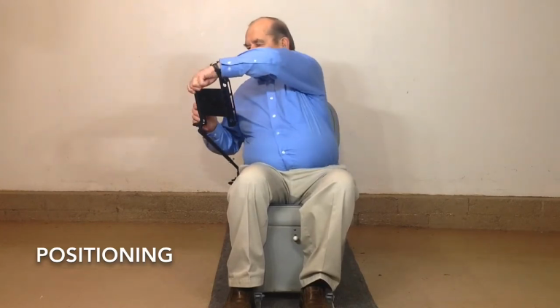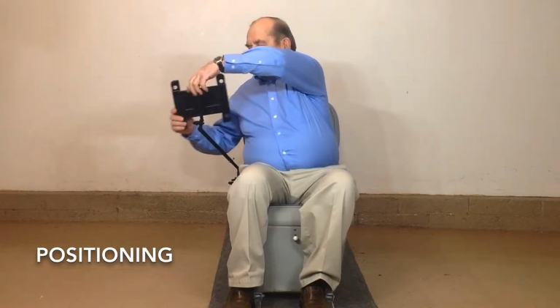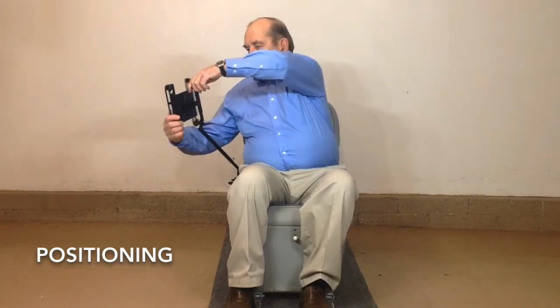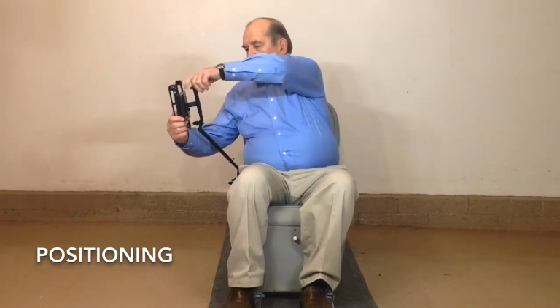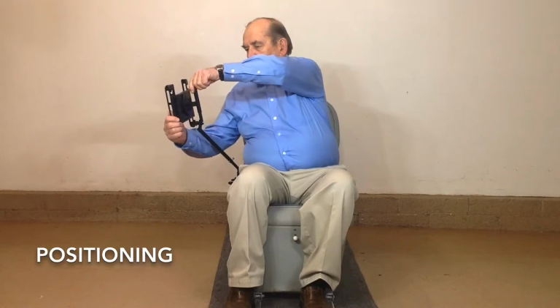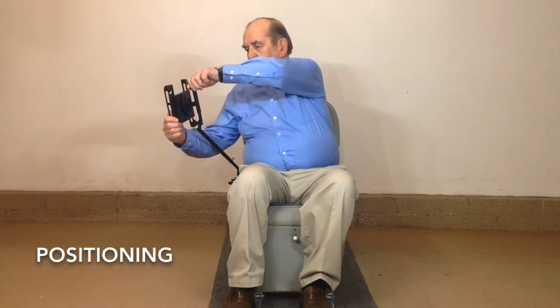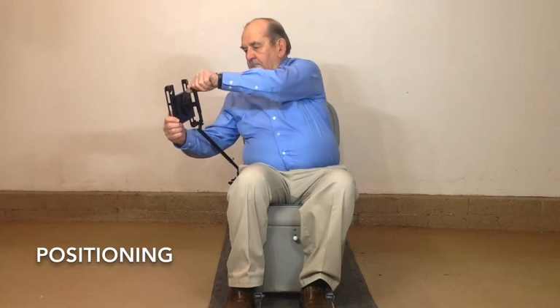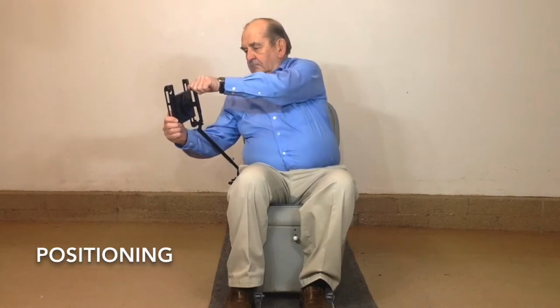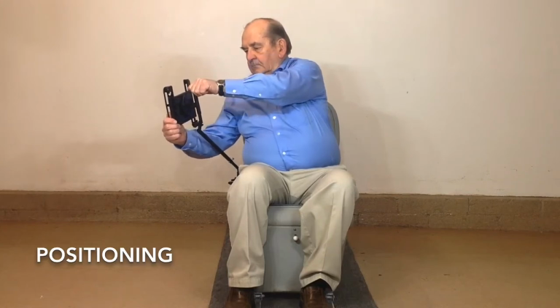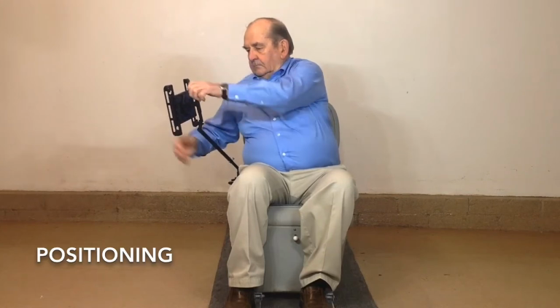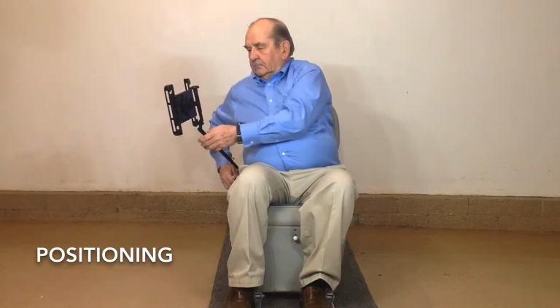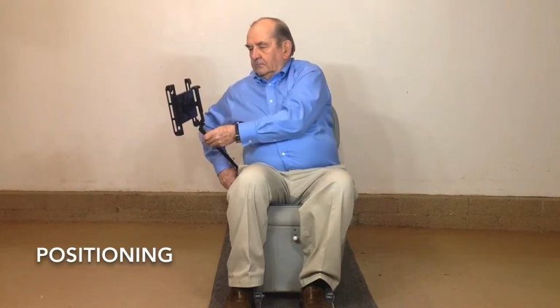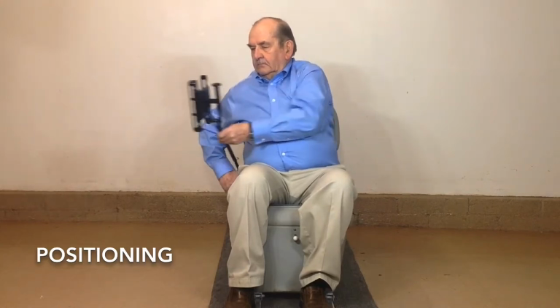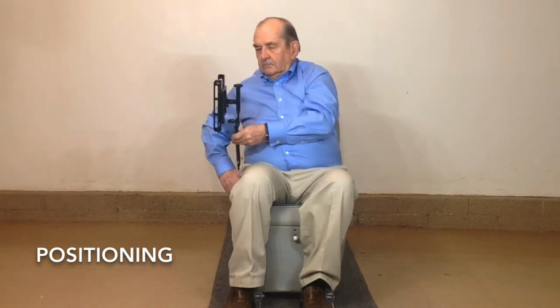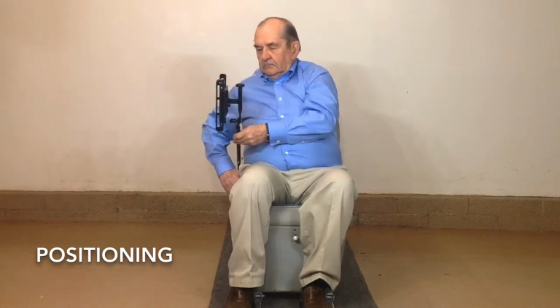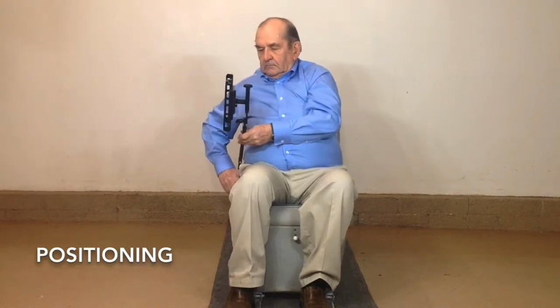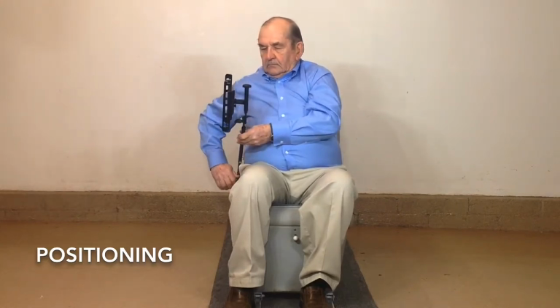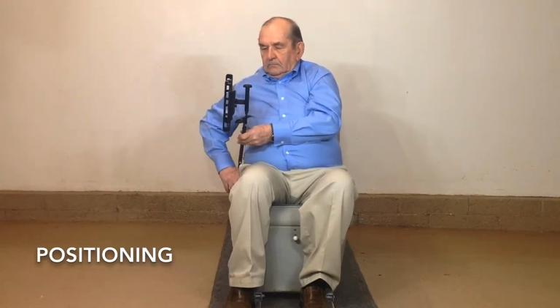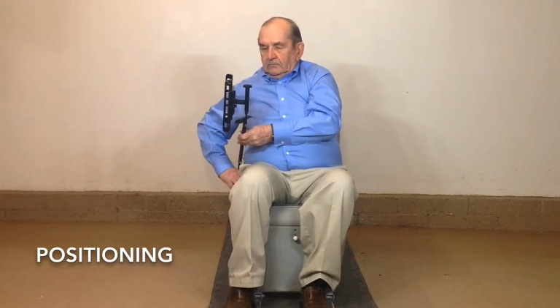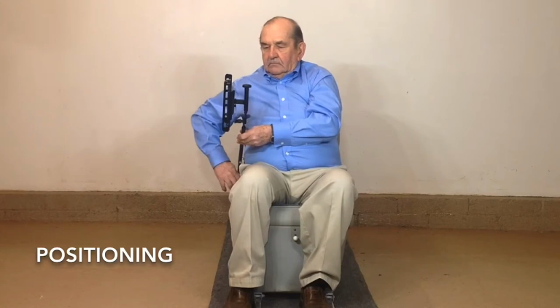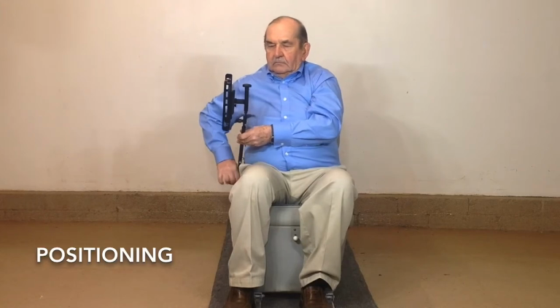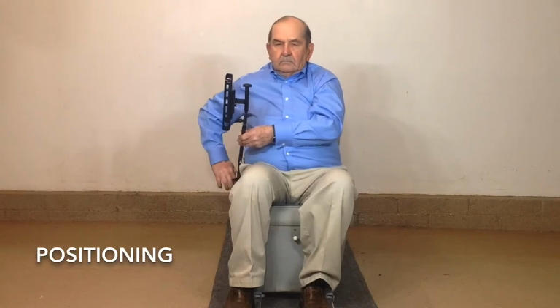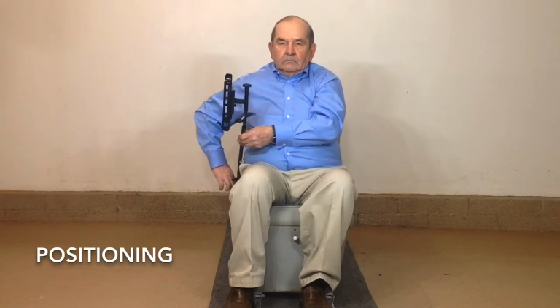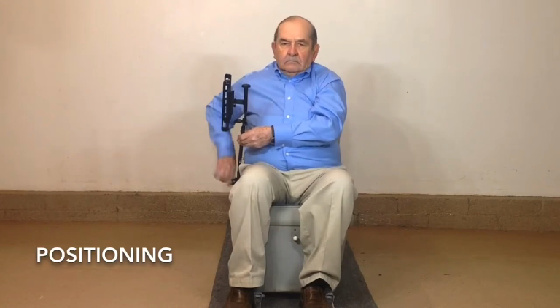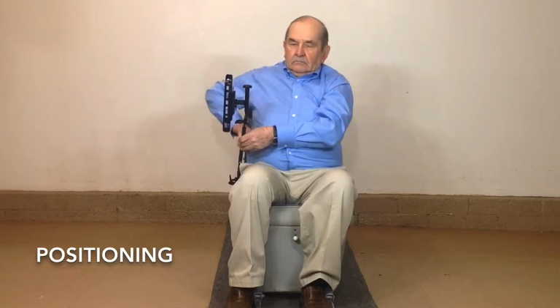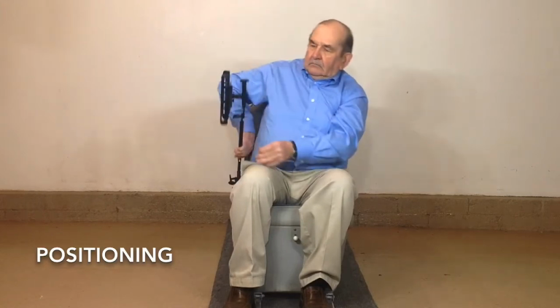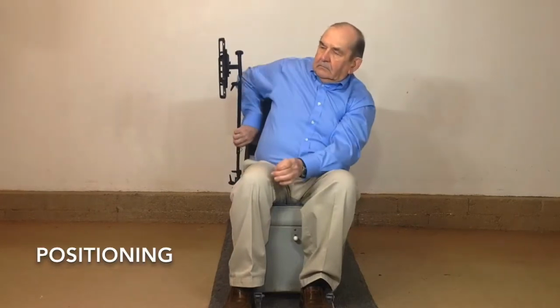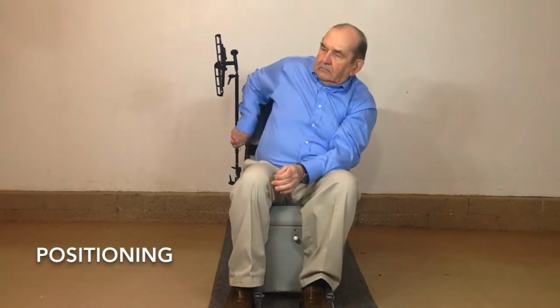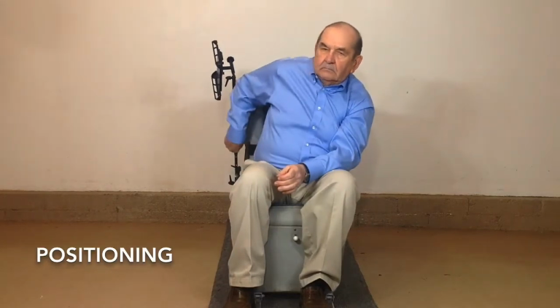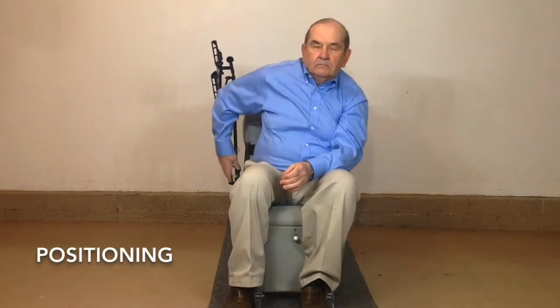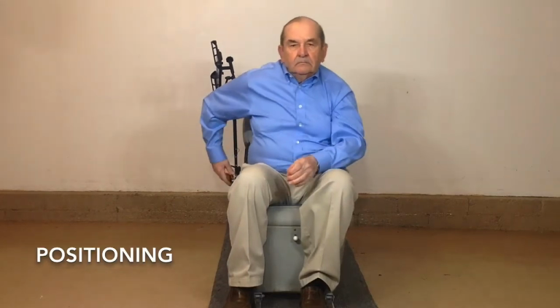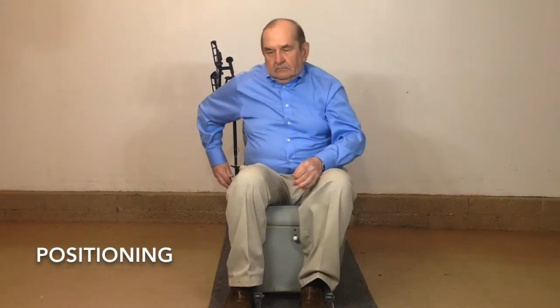To move back to the stowed location, release the clamping locks, reposition, and secure.